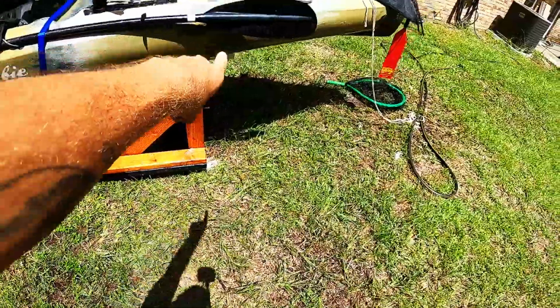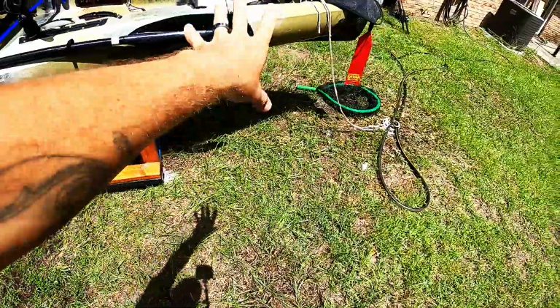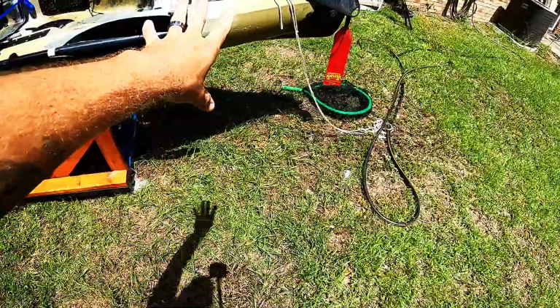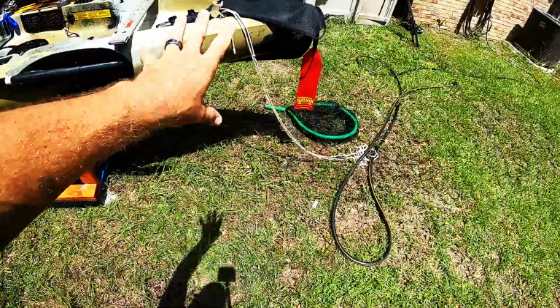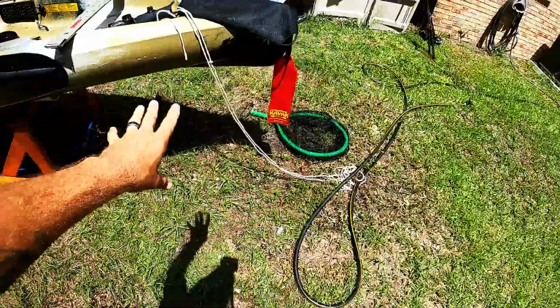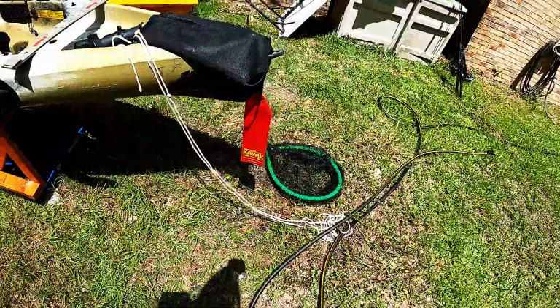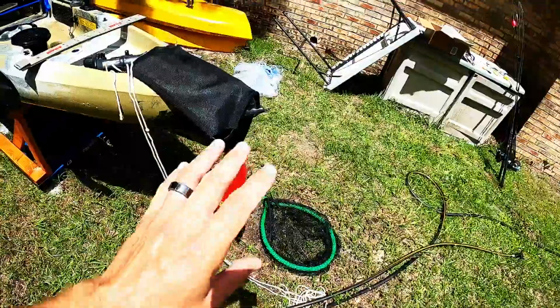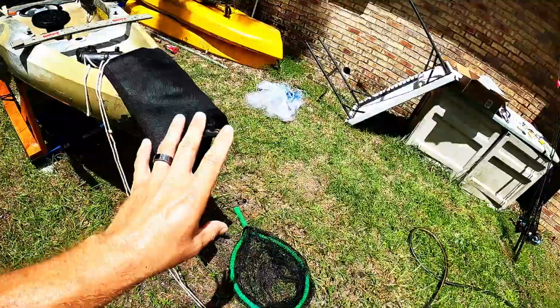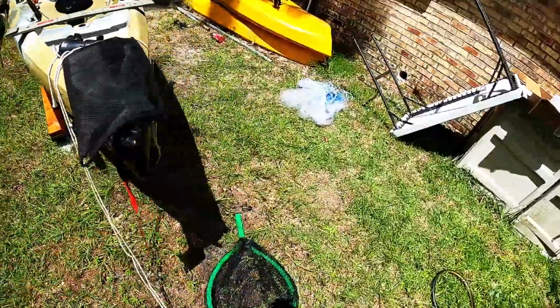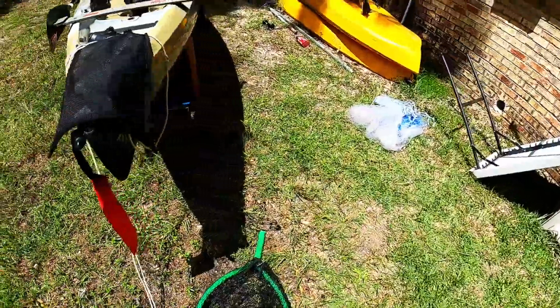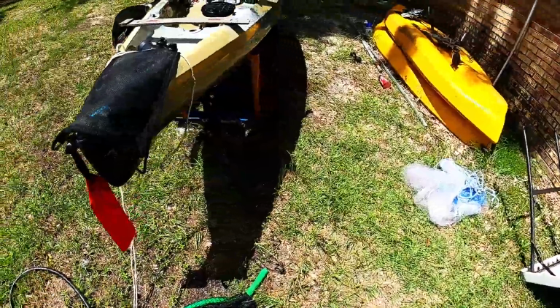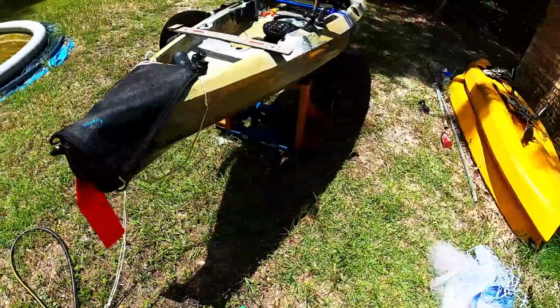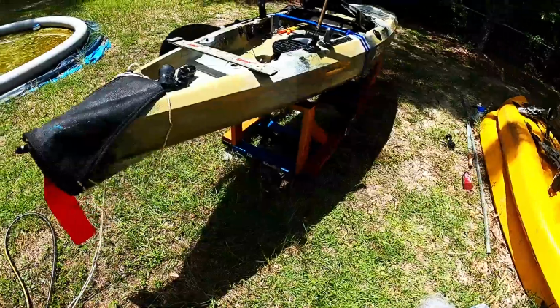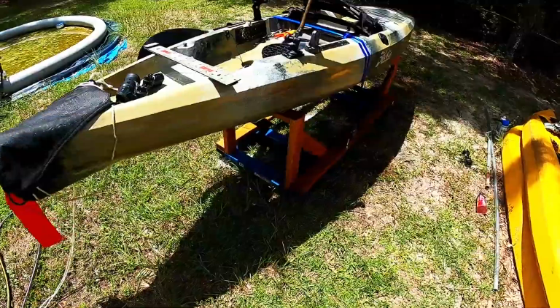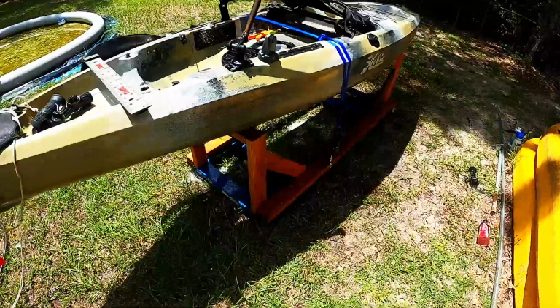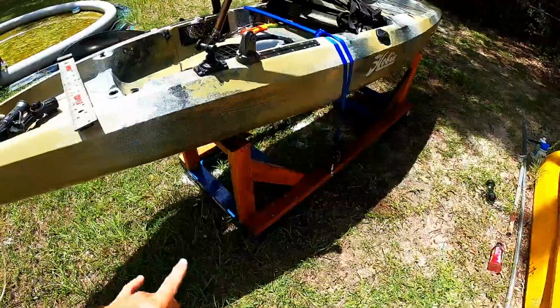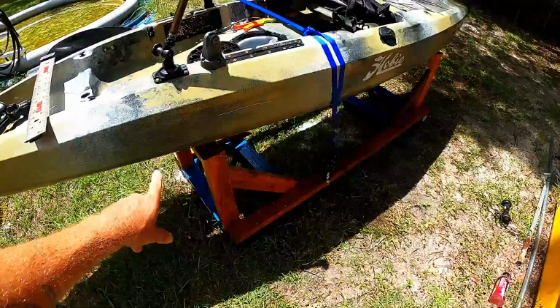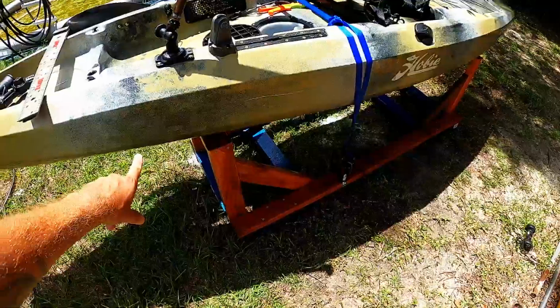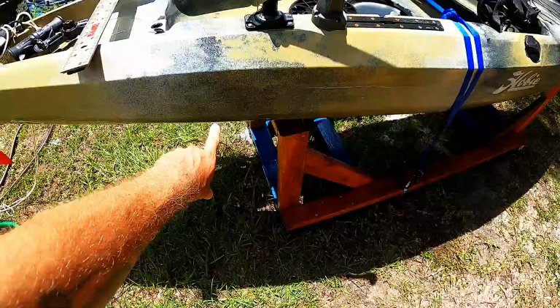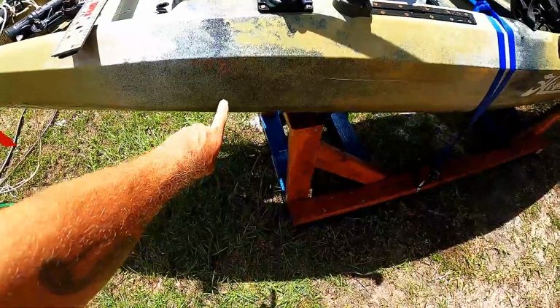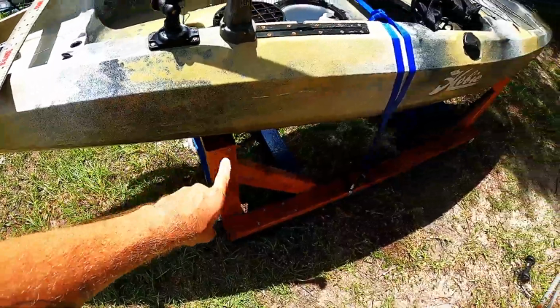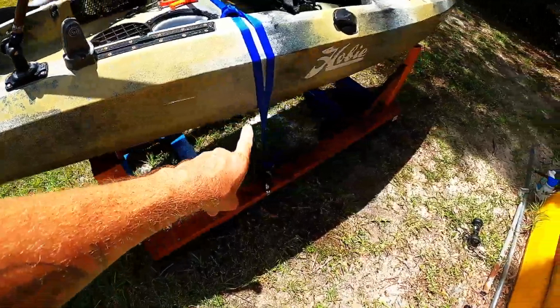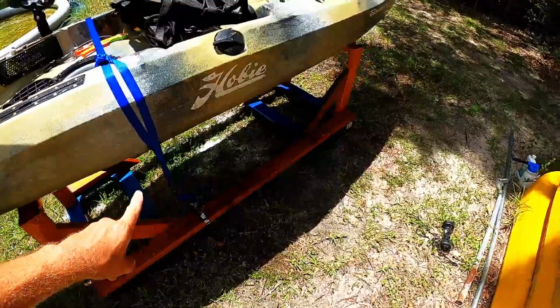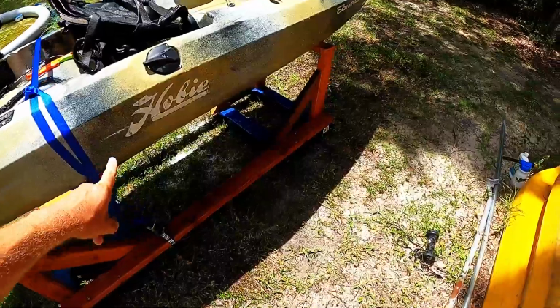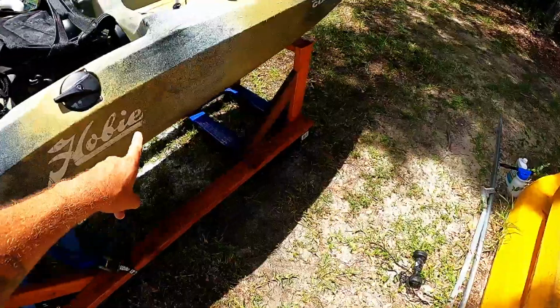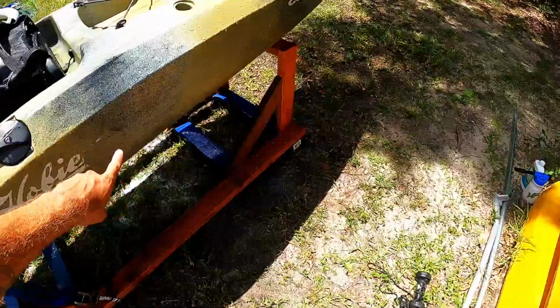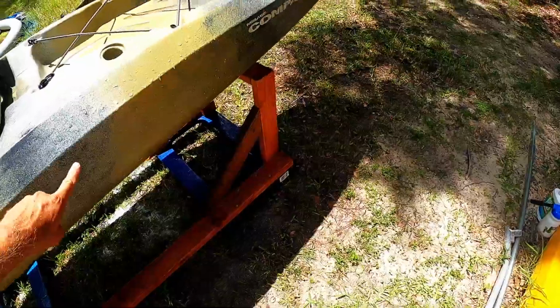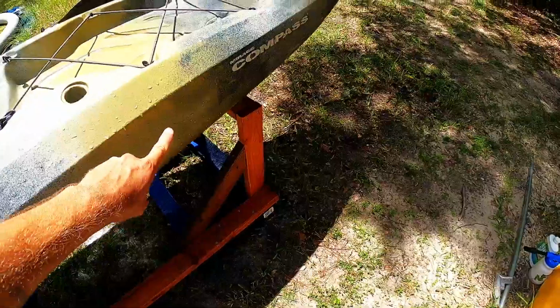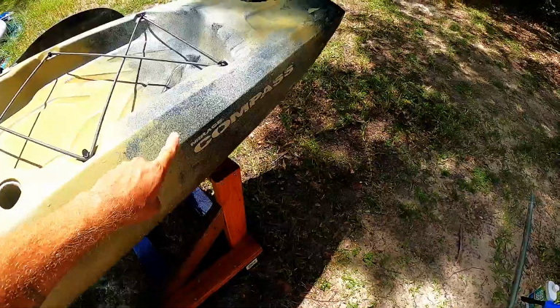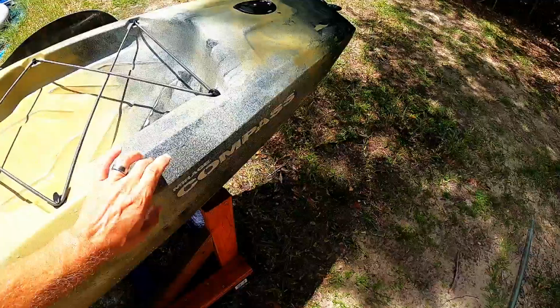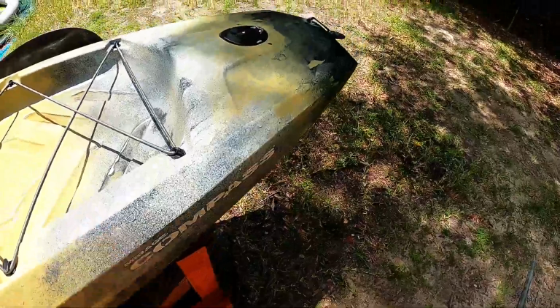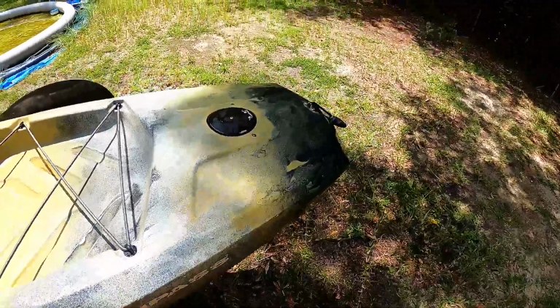All I did was put that soap on there, let it sit for about 10 minutes, do a light scrubbing - that's all it took to get this thing cleaned up. Now let's take this boat eraser and see if we can hit some of these dings and scuff marks and clean those up.